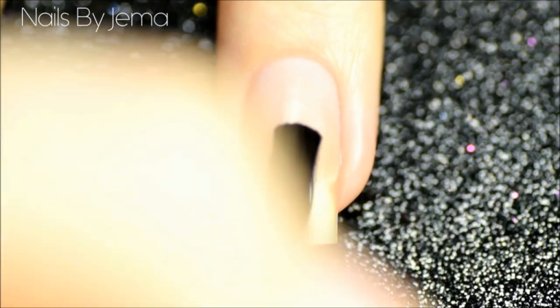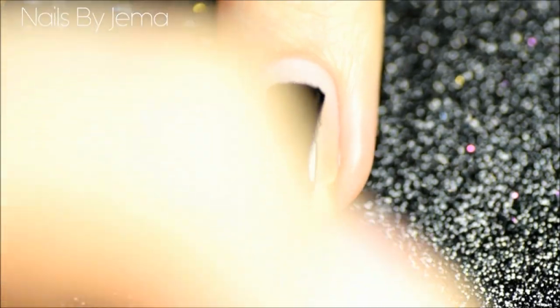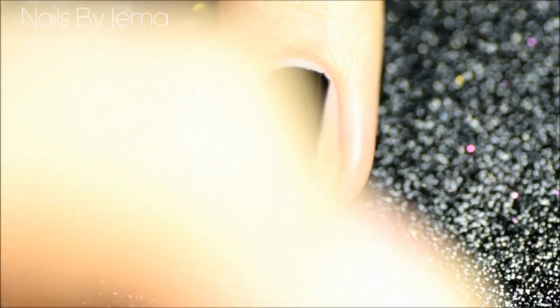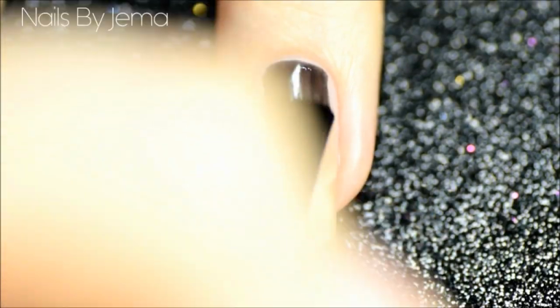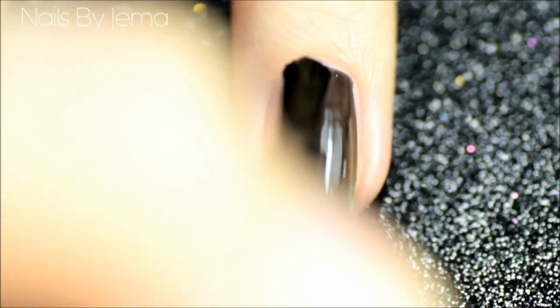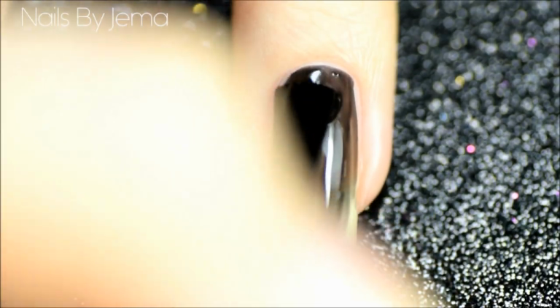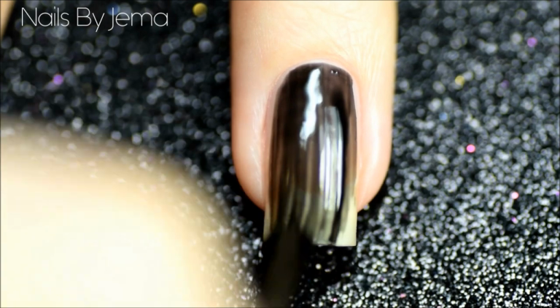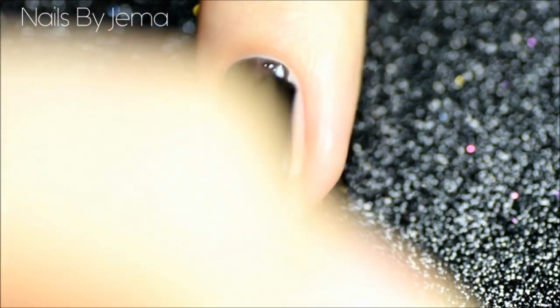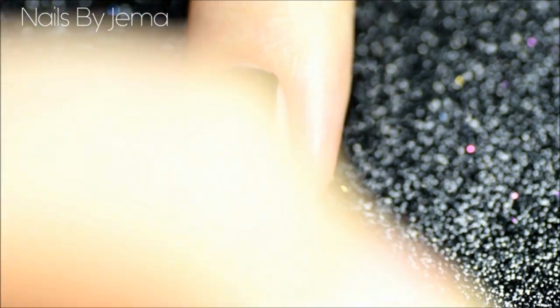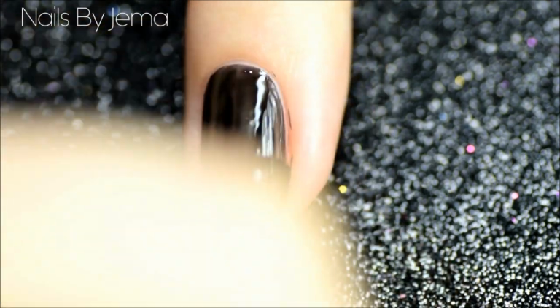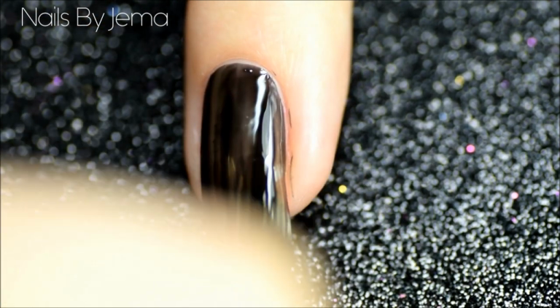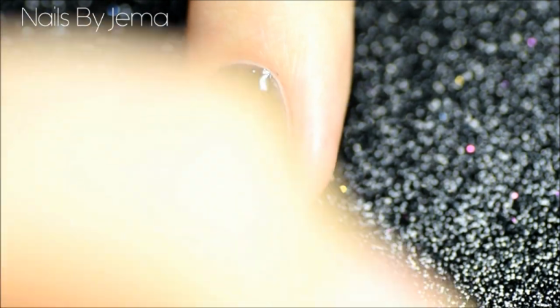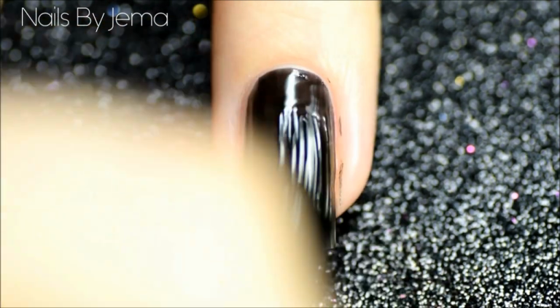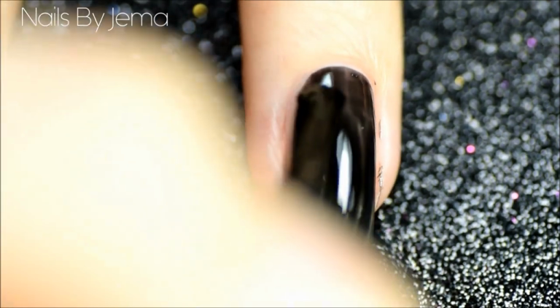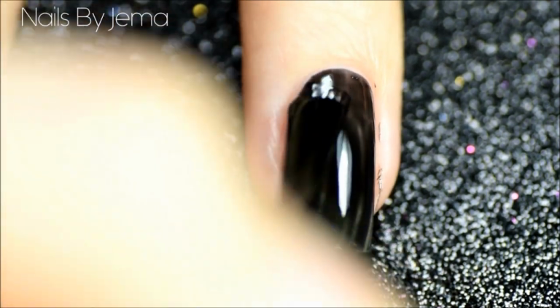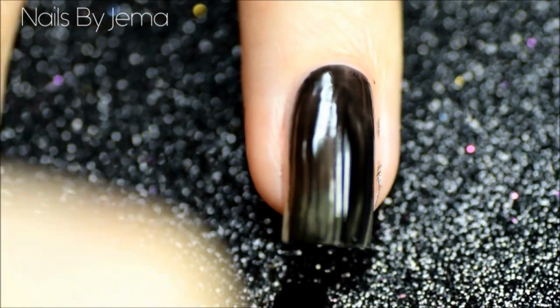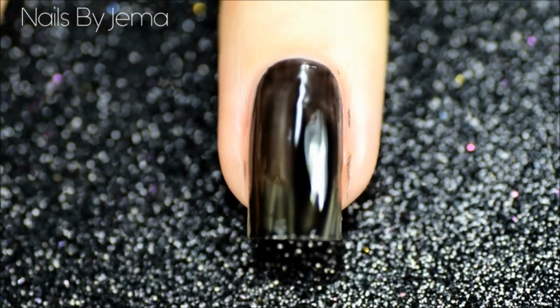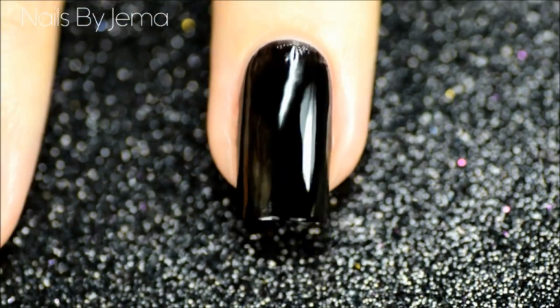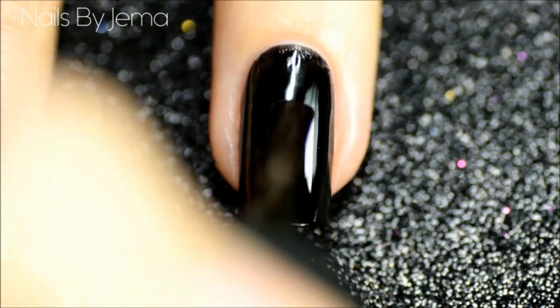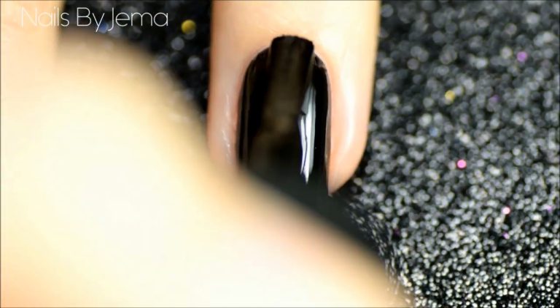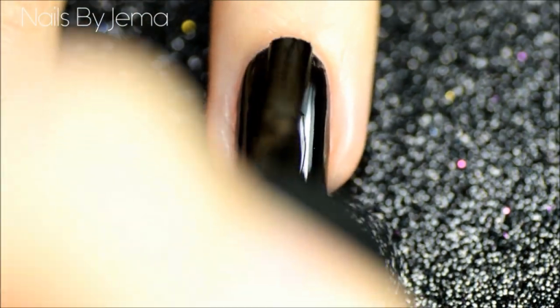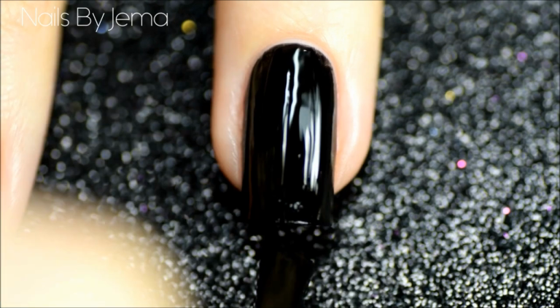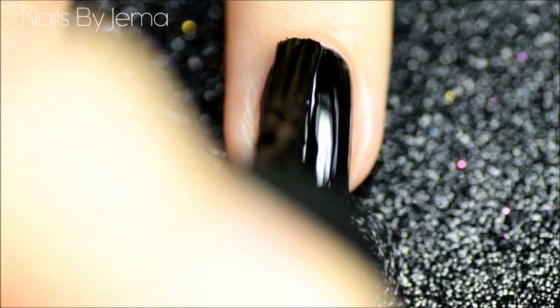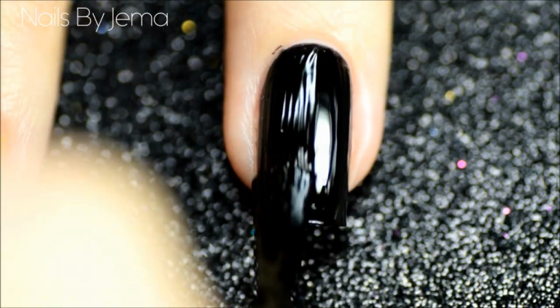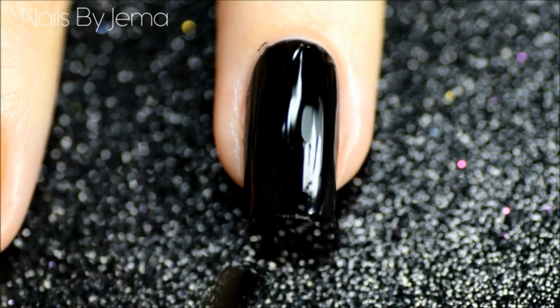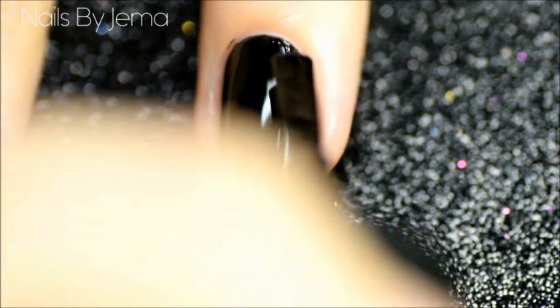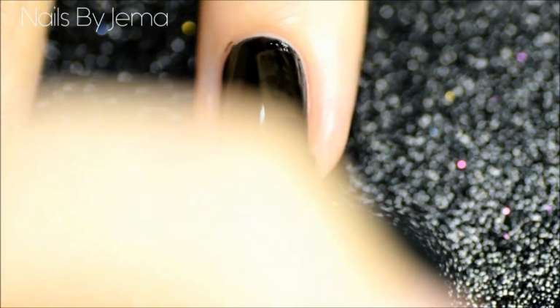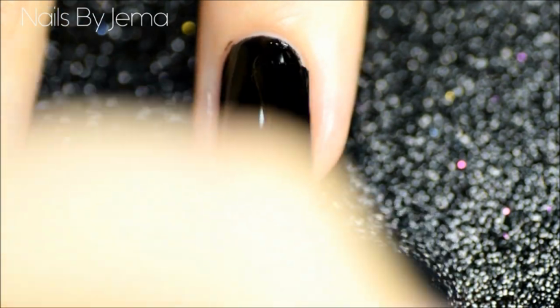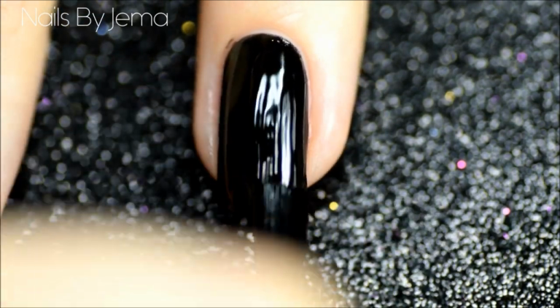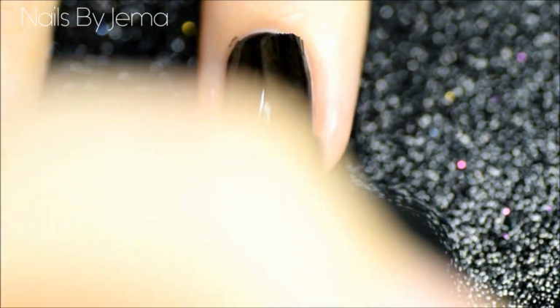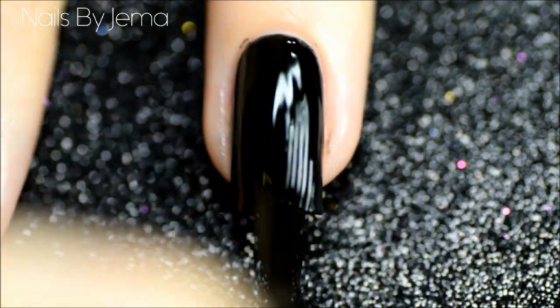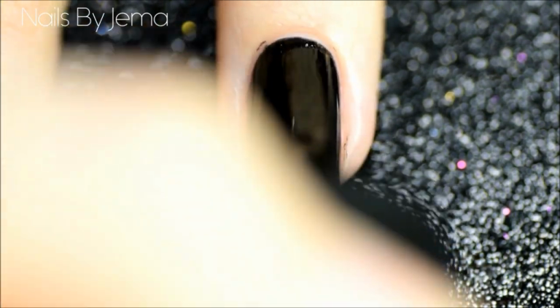Now while that gradient's drying, paint your accent nail. I'm using OPI Black Onyx and it's opaque in two coats. You don't need to do an accent nail but it sometimes helps break up all that animal print from being so busy.